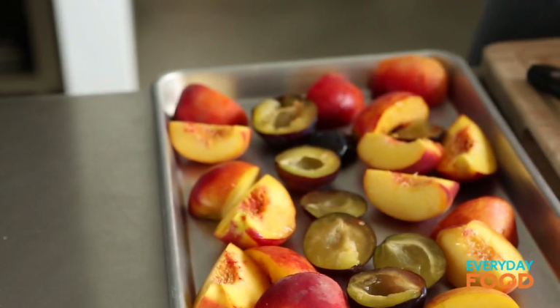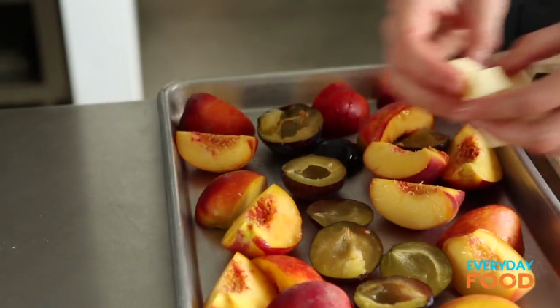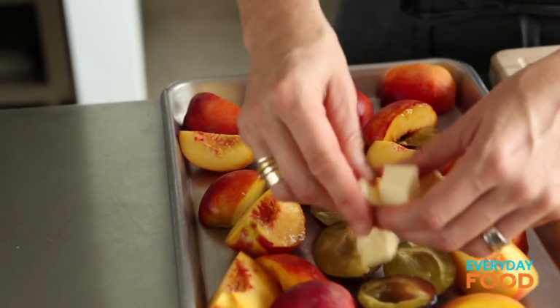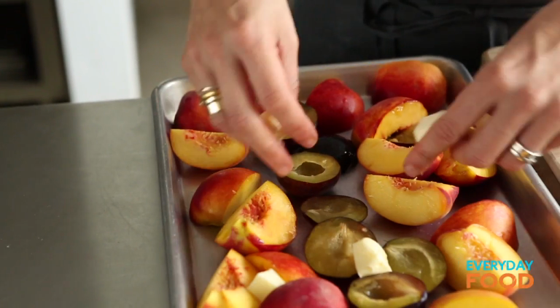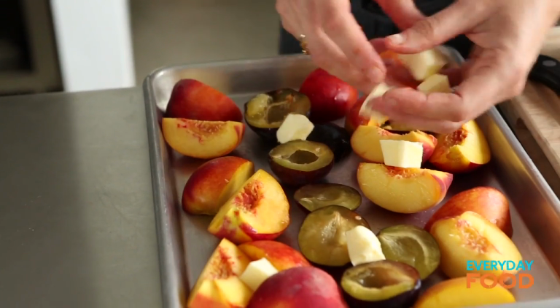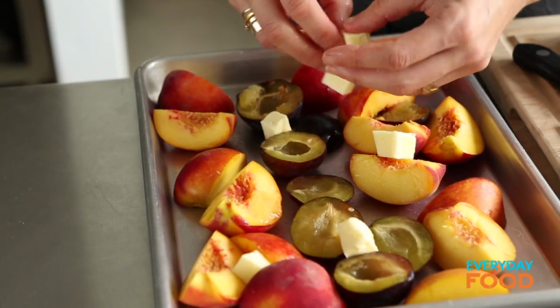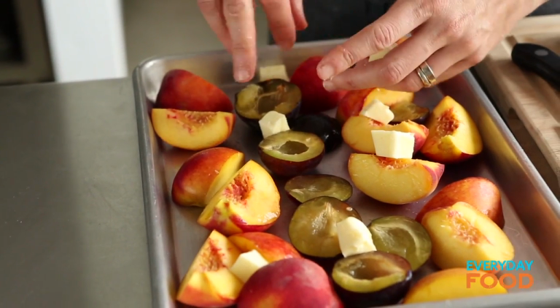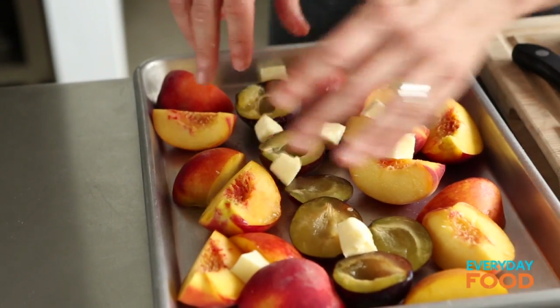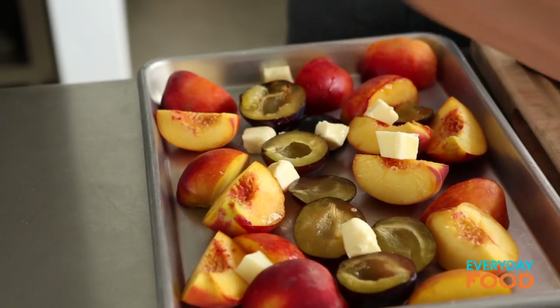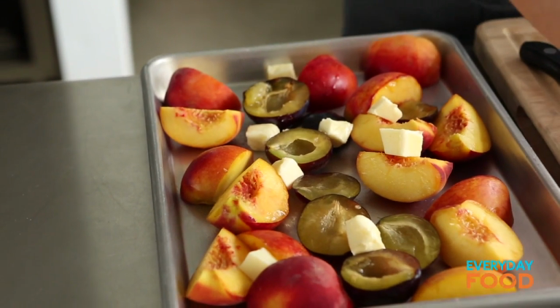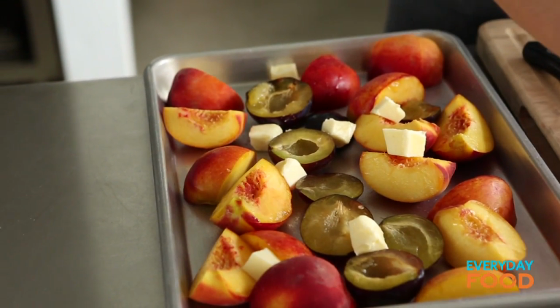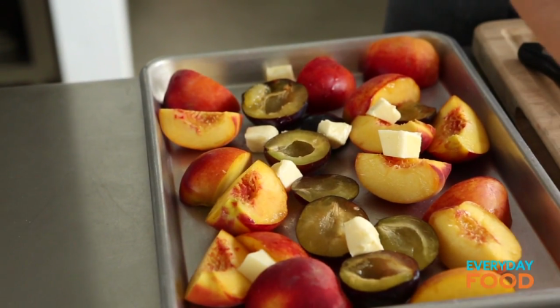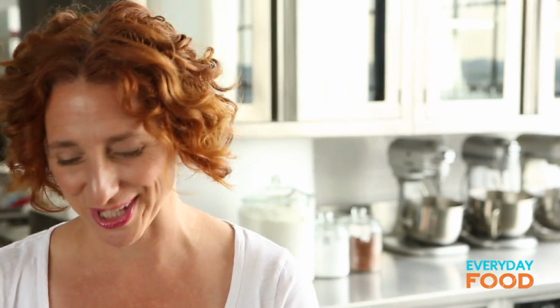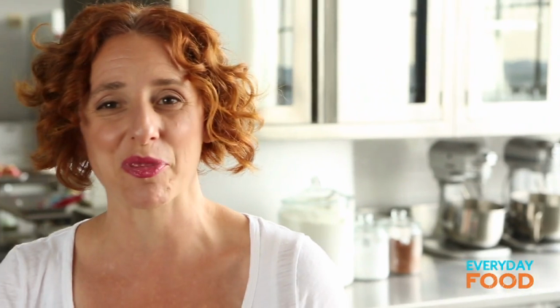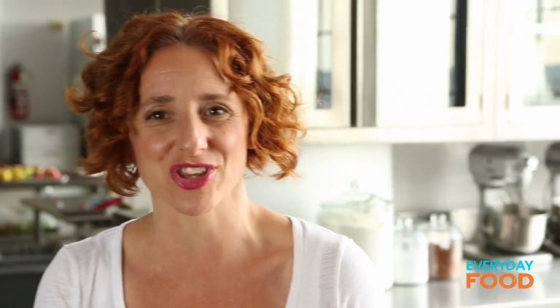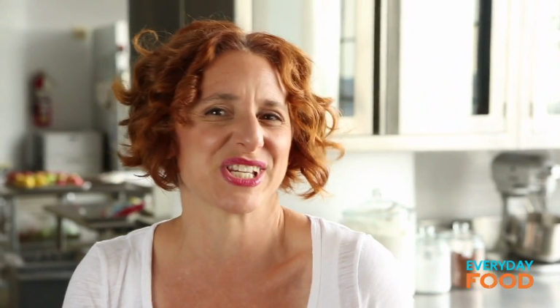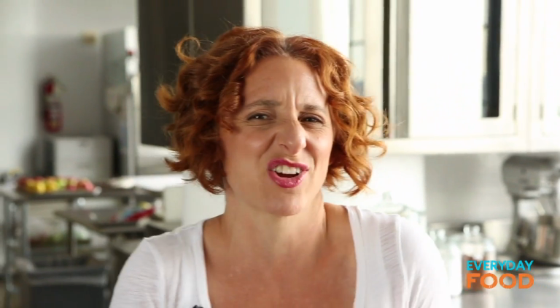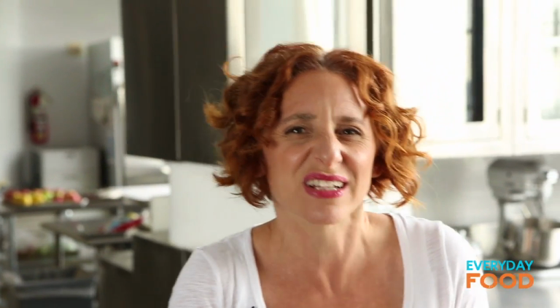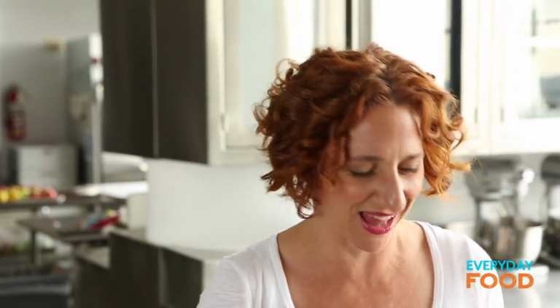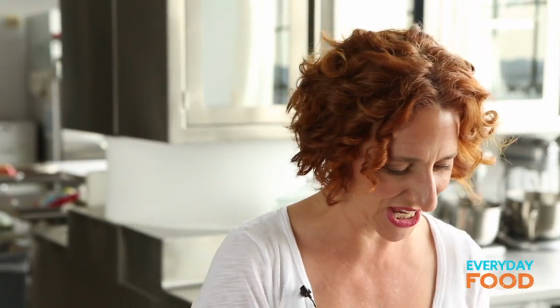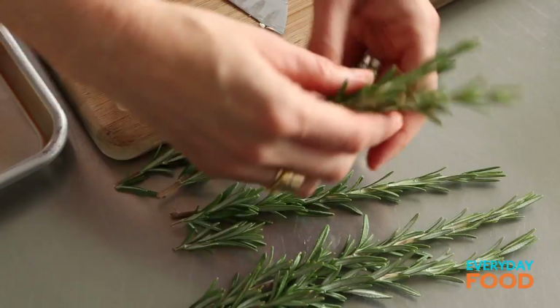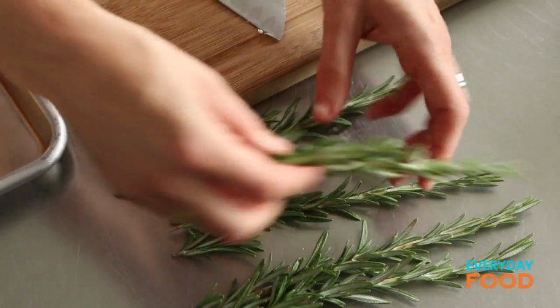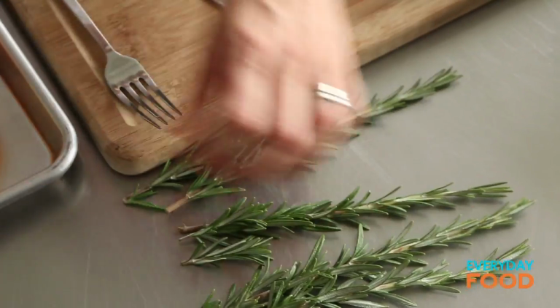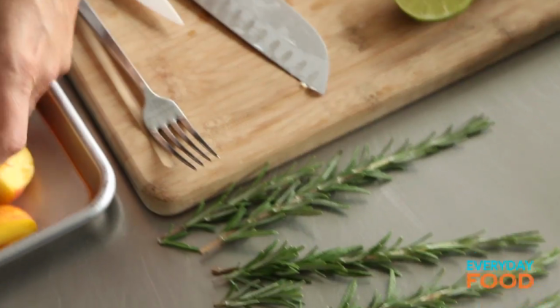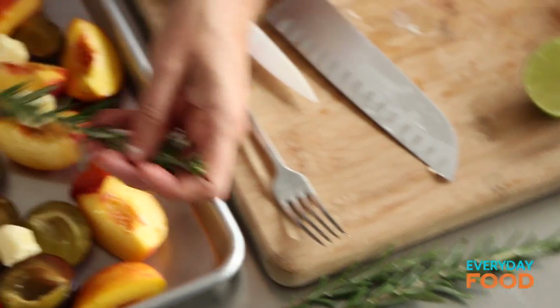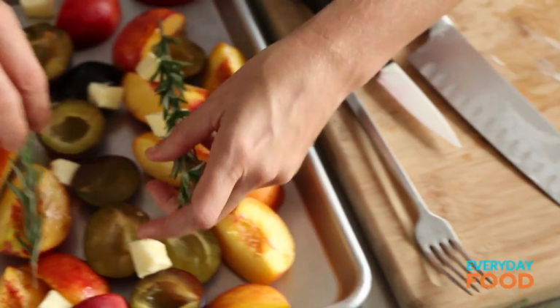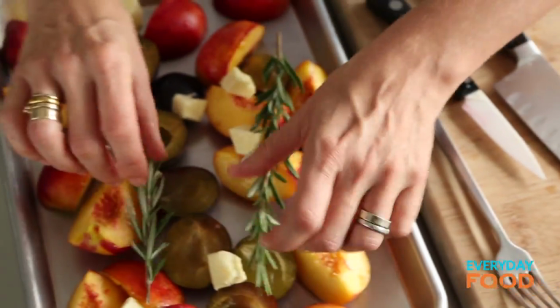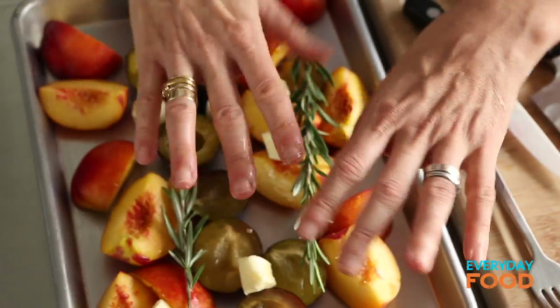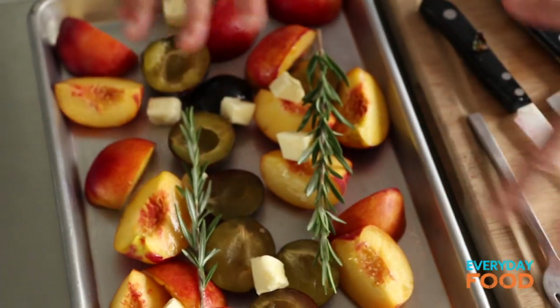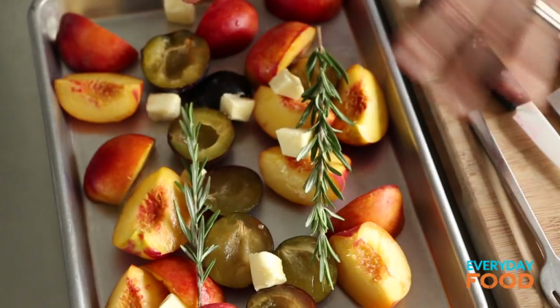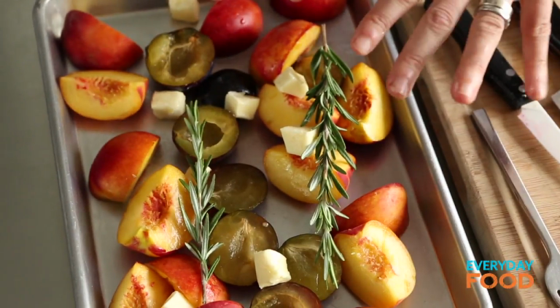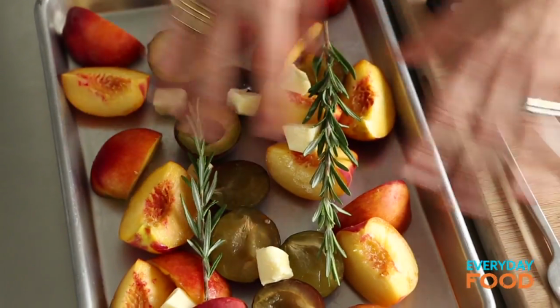Lower sides for more caramelization. Dot the top with two tablespoons of butter — that's going to really help thicken the juices and make it all silky and delicious. Place two sprigs of rosemary on the top to send its aromaticness into the fruit, and then you remove it at the end.